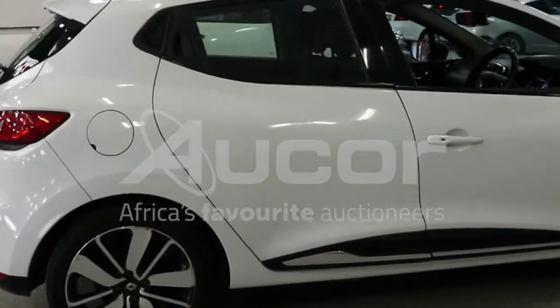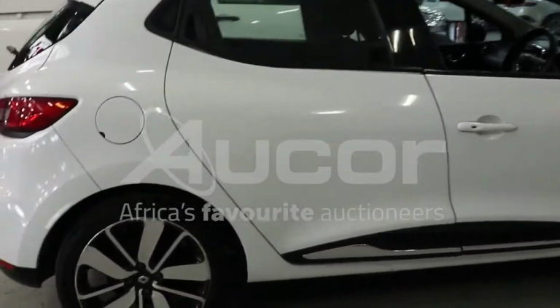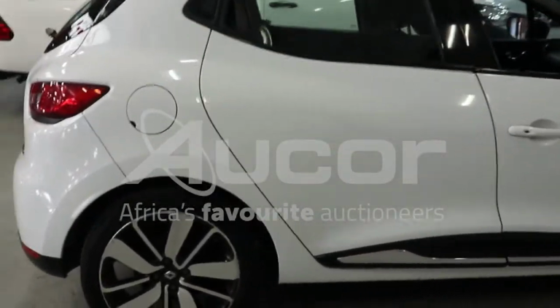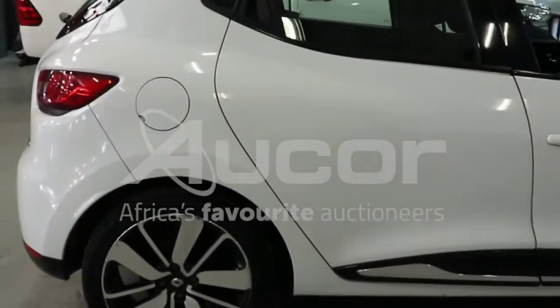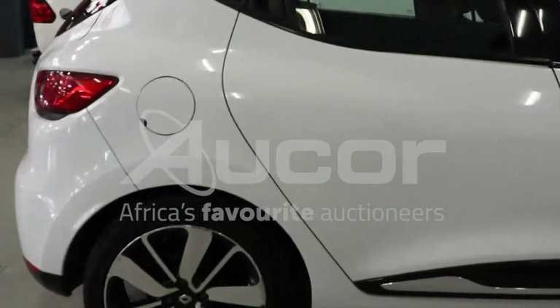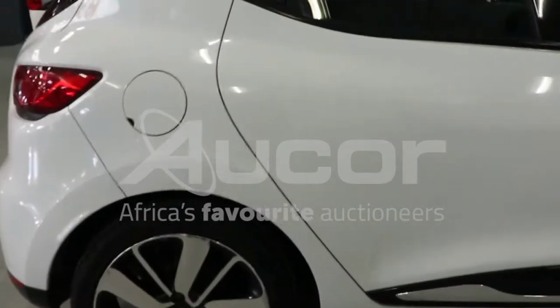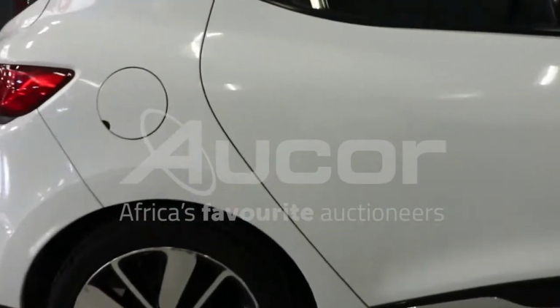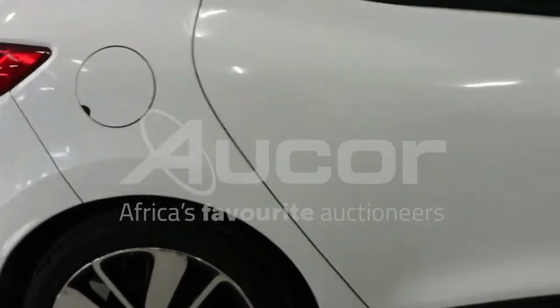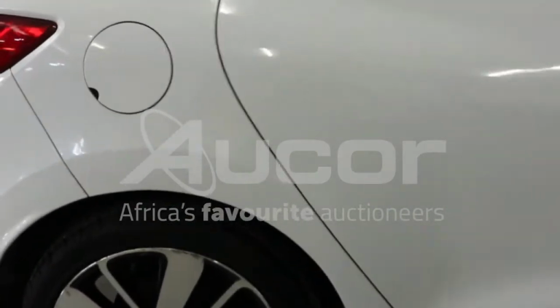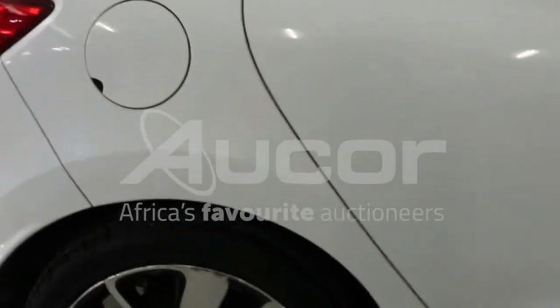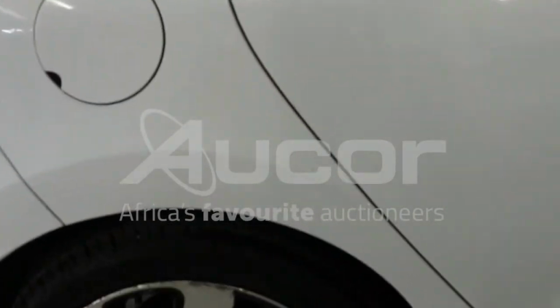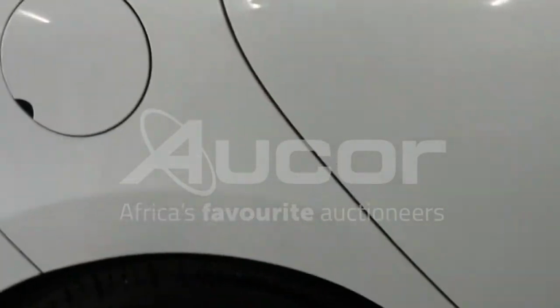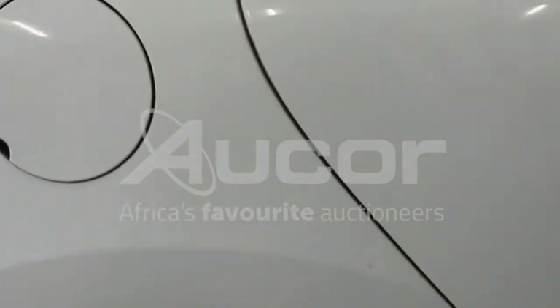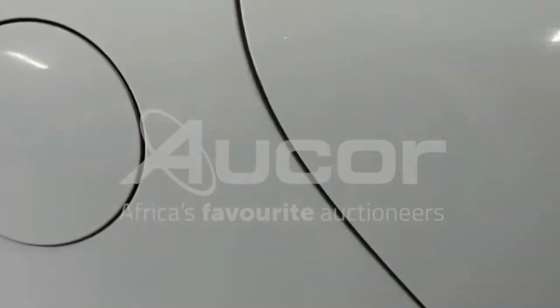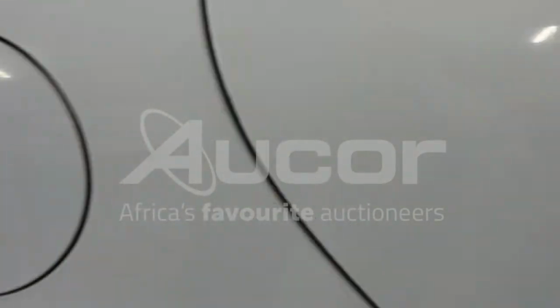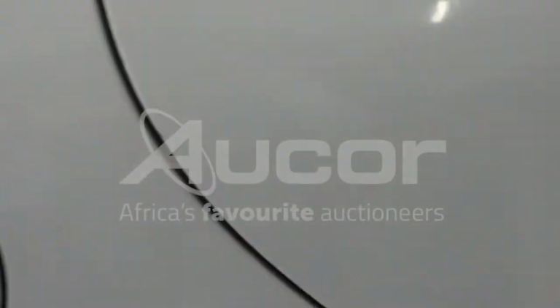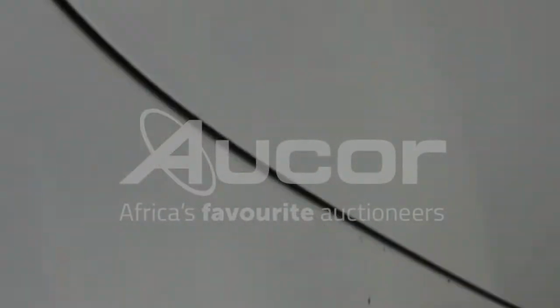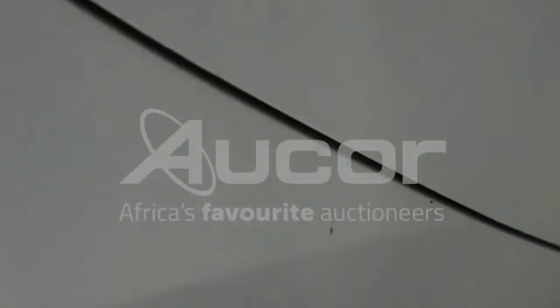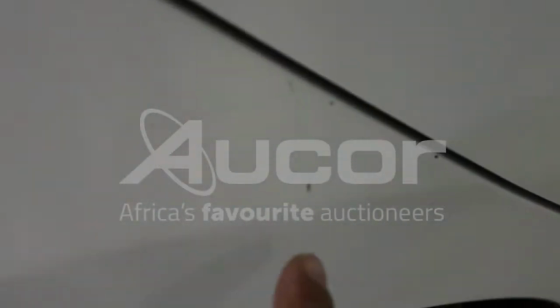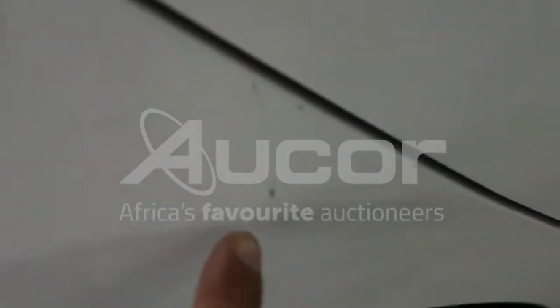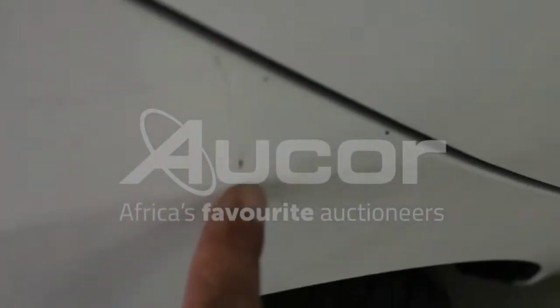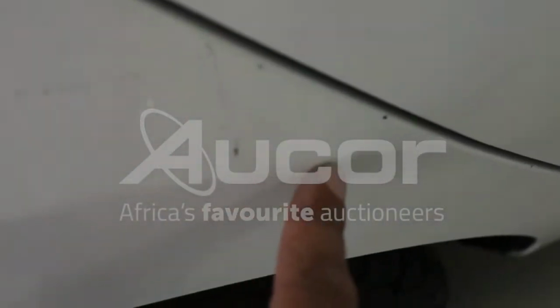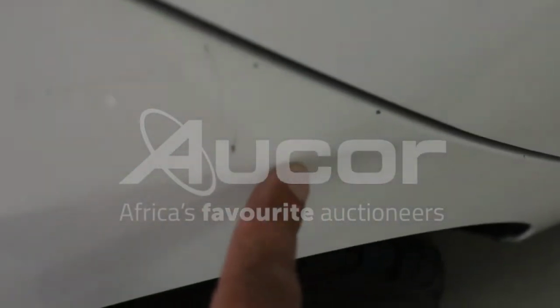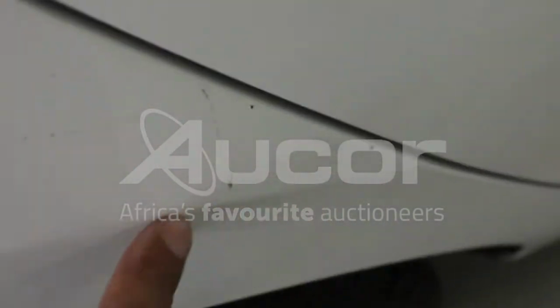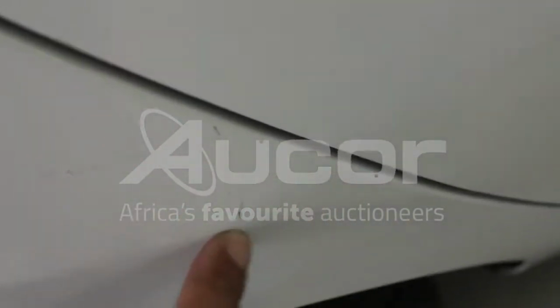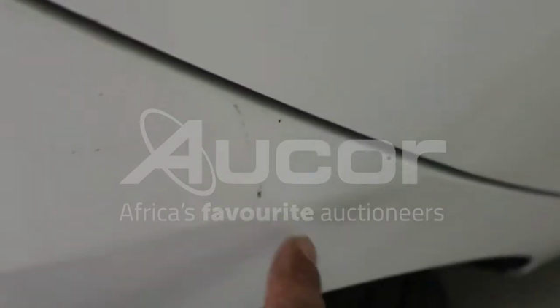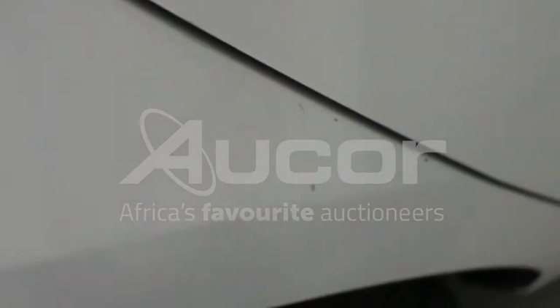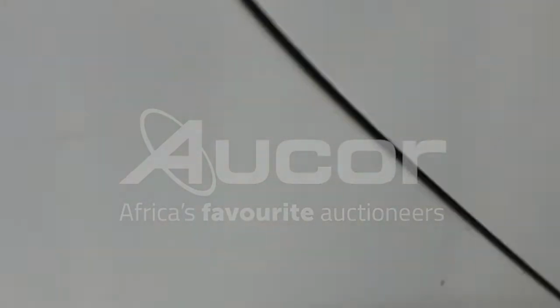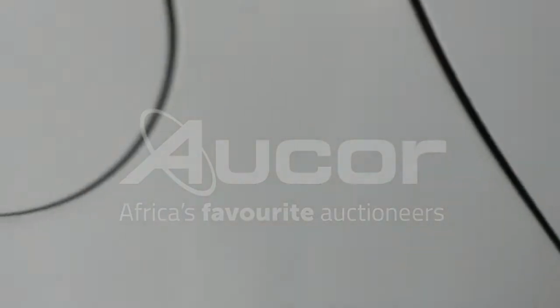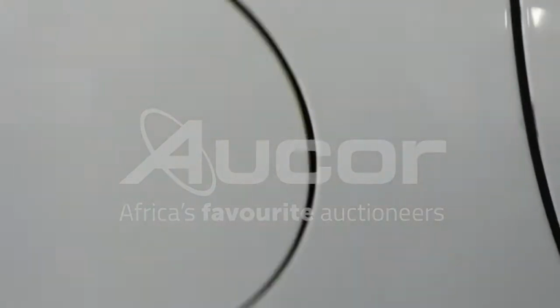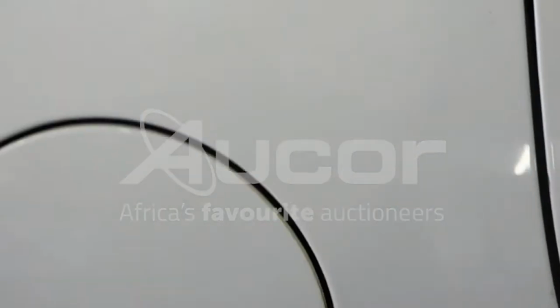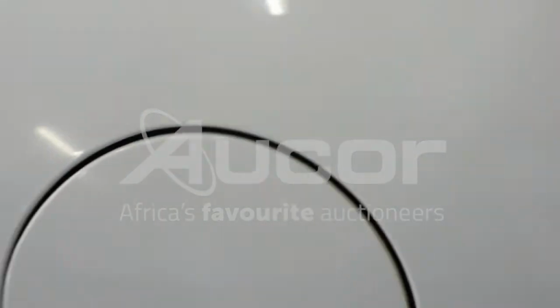Now I'm going to enter the vehicle through the right rear passenger door. Before we do that, there are a couple of scratches here on the fender — that's on the left rear side.